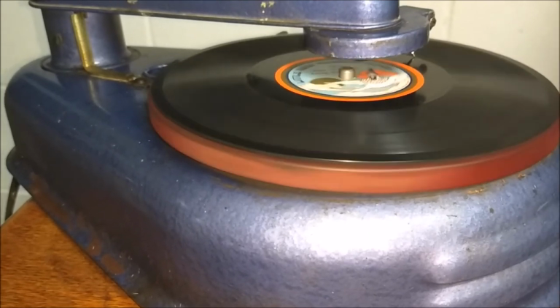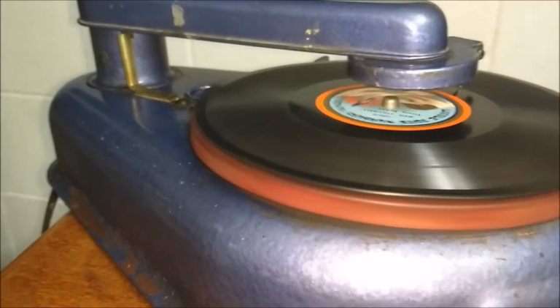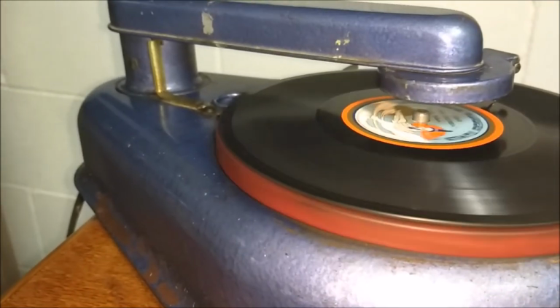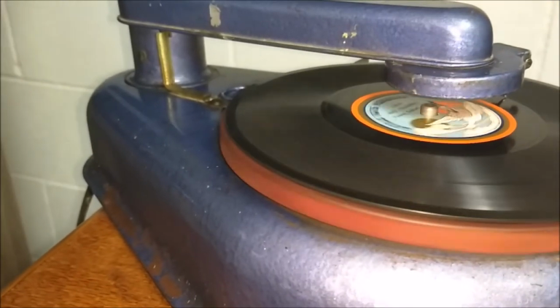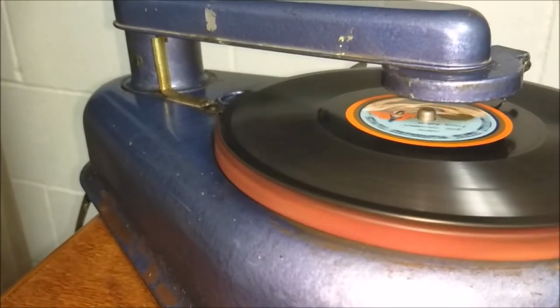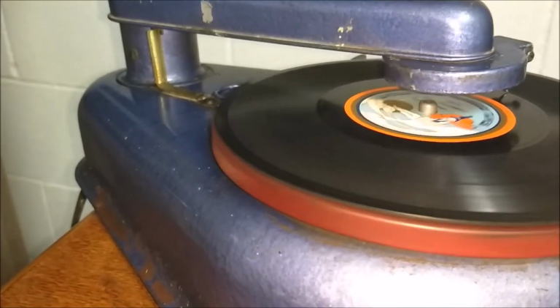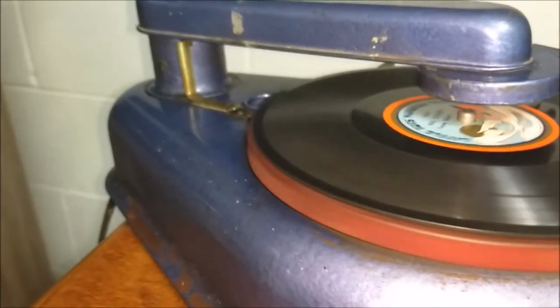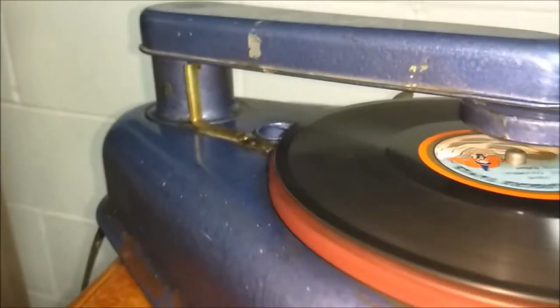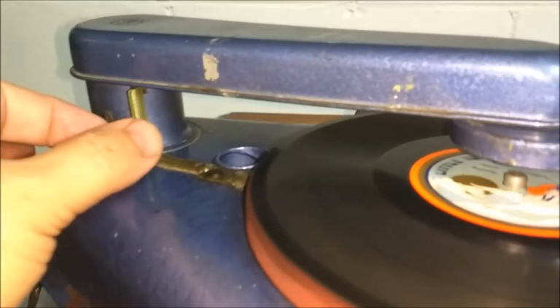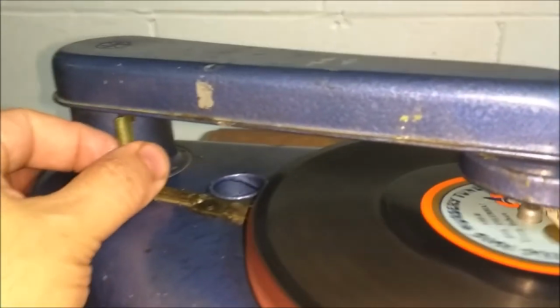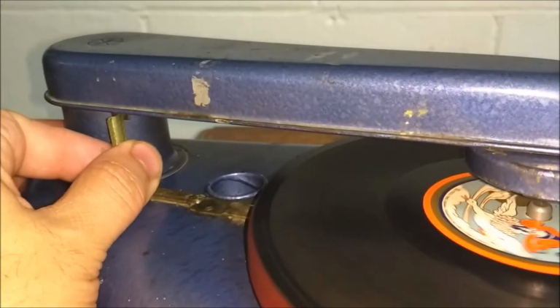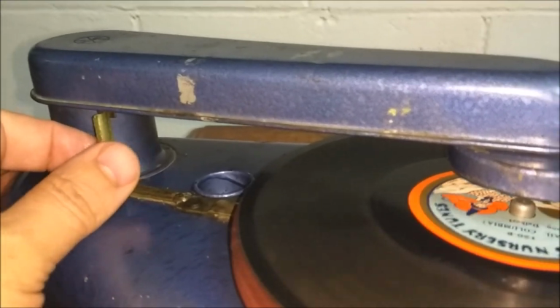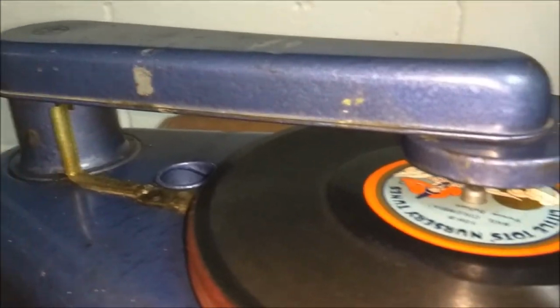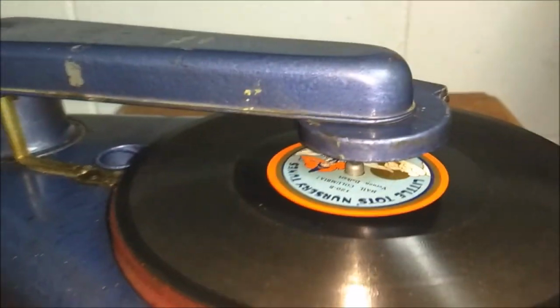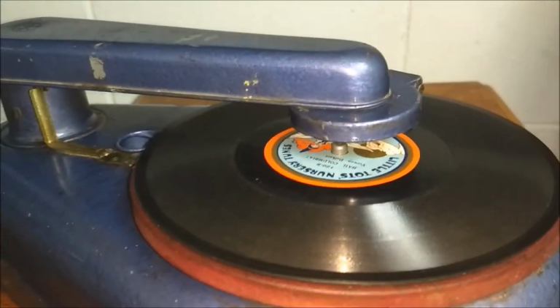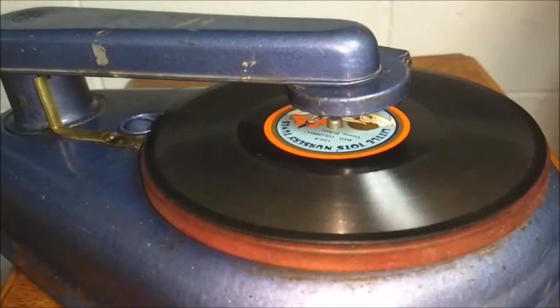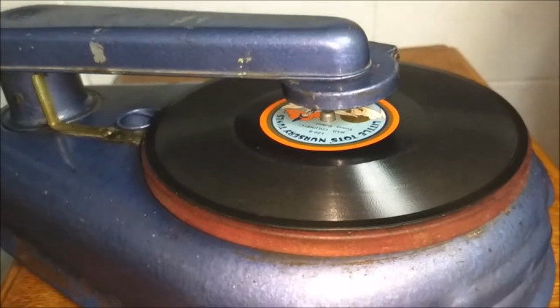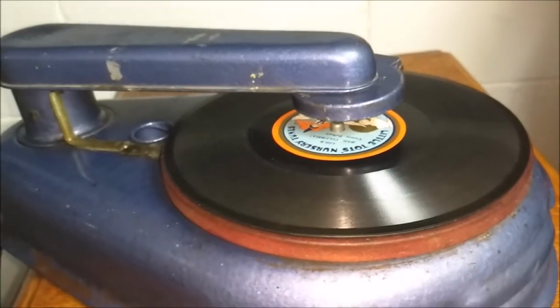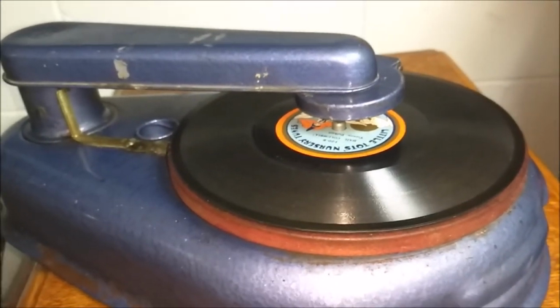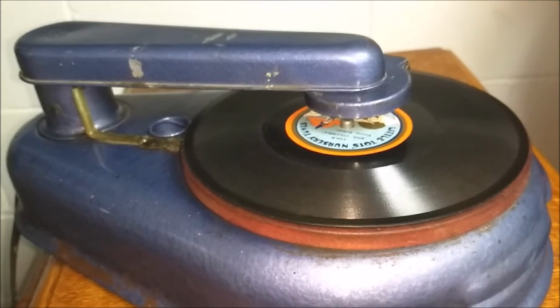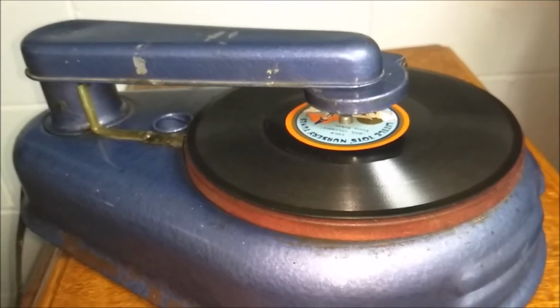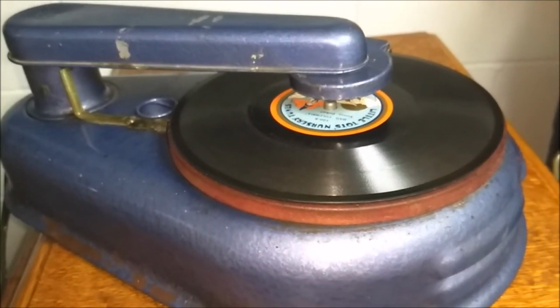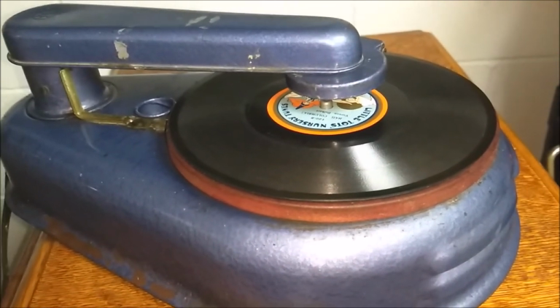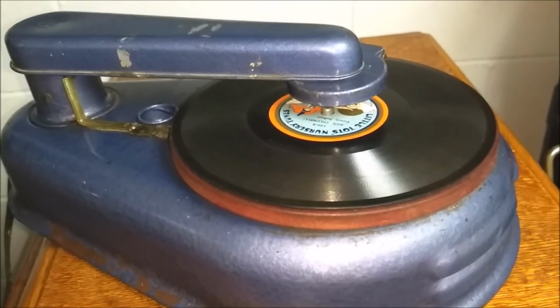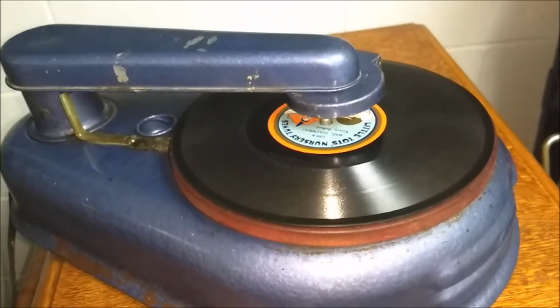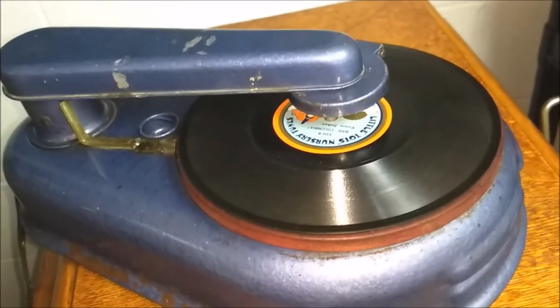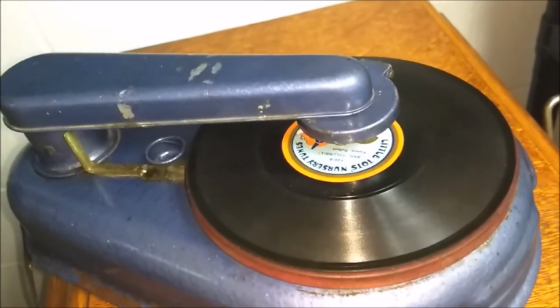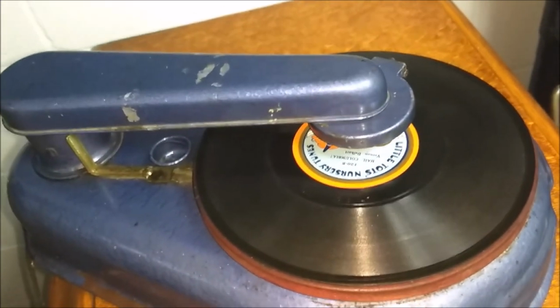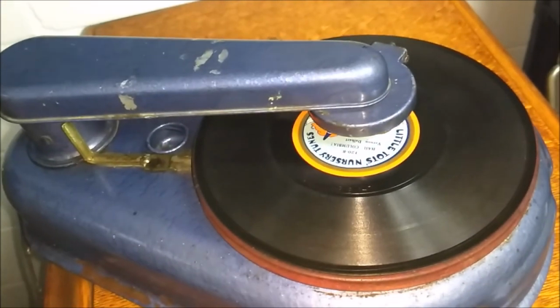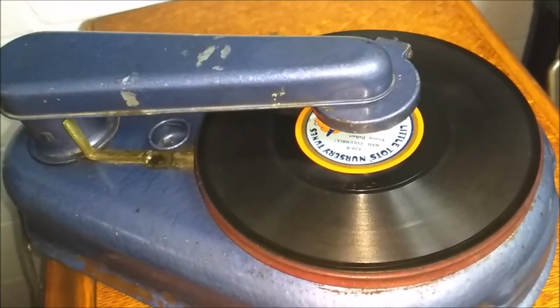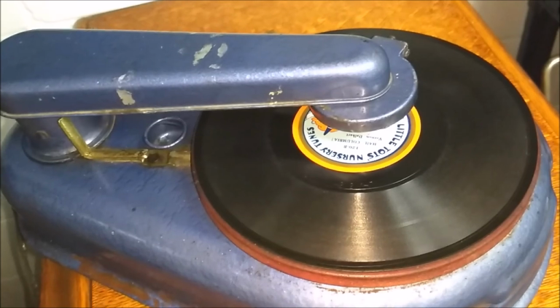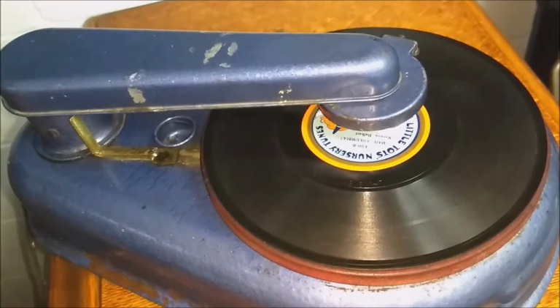See if that little auto-stop works. Nah, I didn't think so — see if it can go far enough. Alright guys, well there you have it: late 1930s Mark's Electric Toy Phonograph. Thanks for watching everybody.